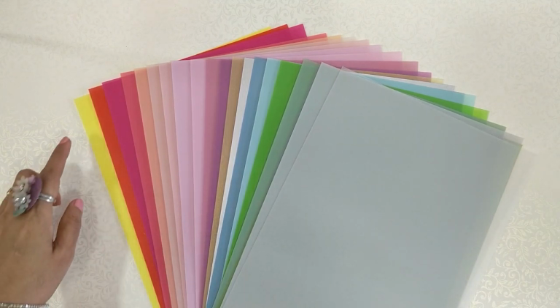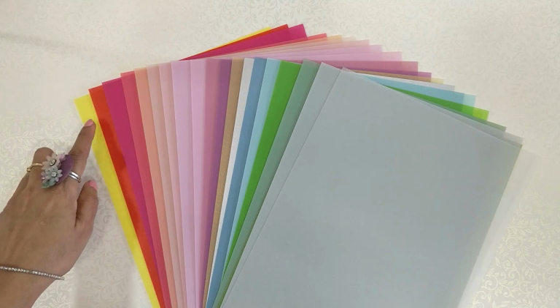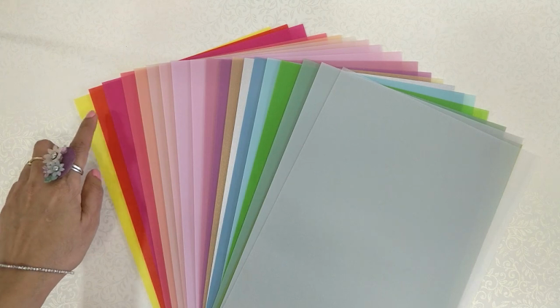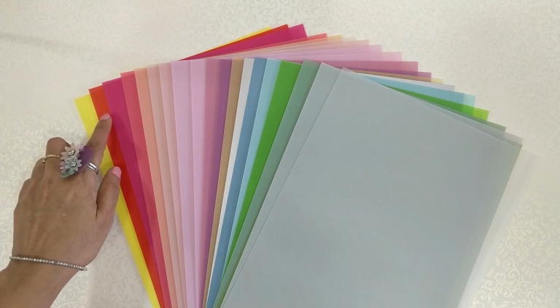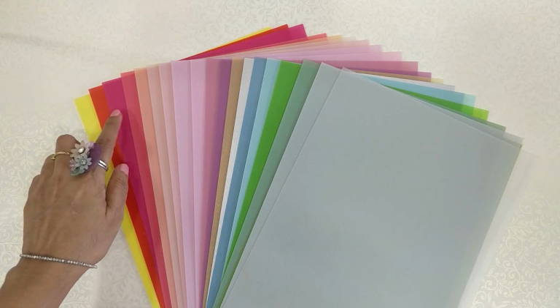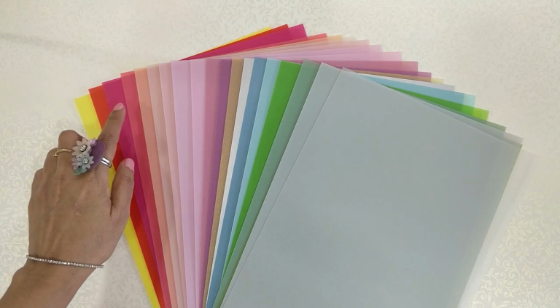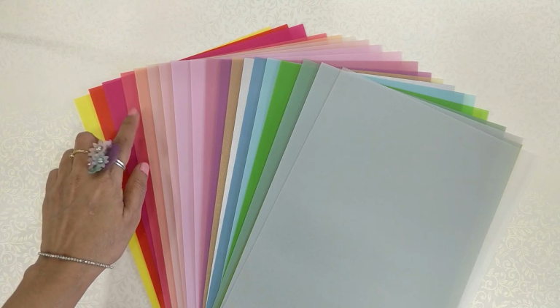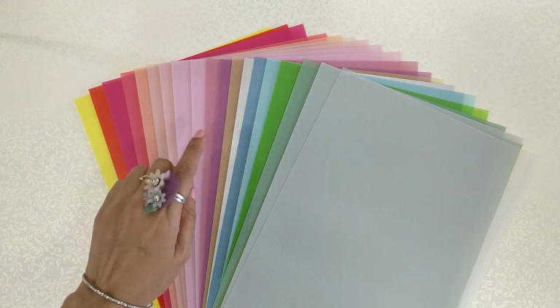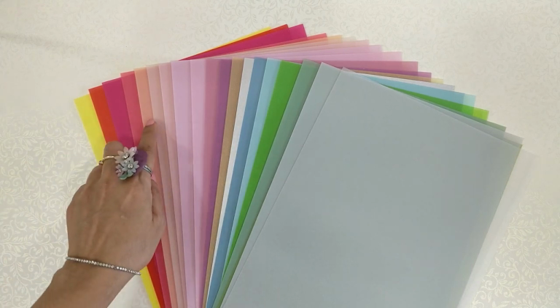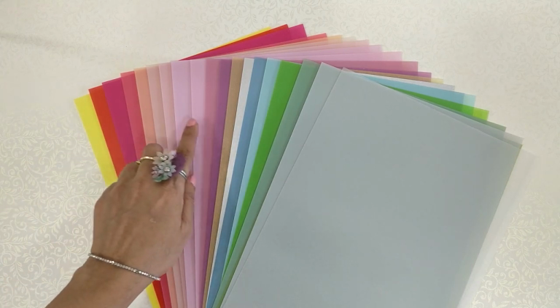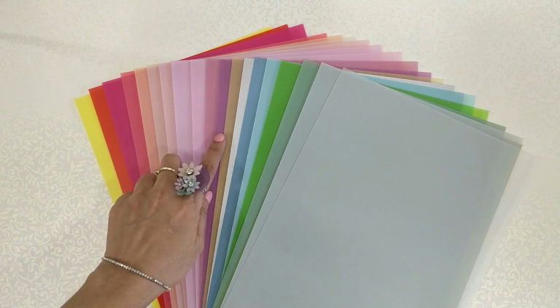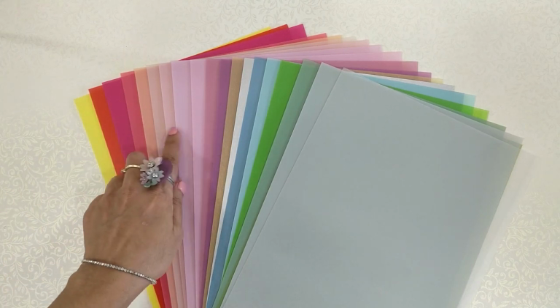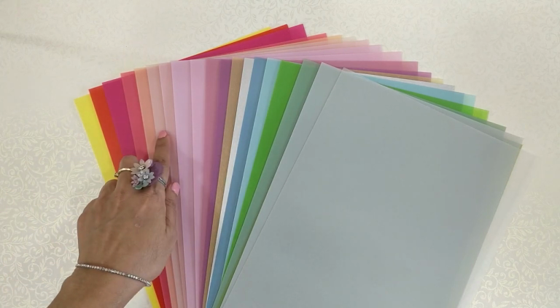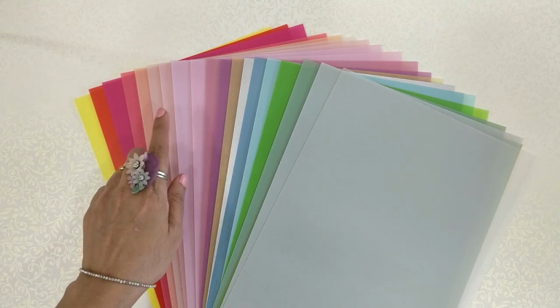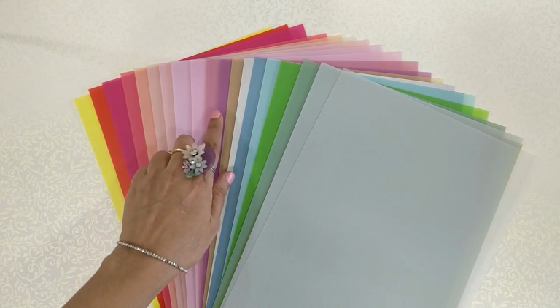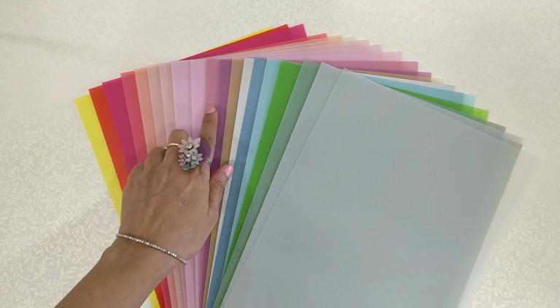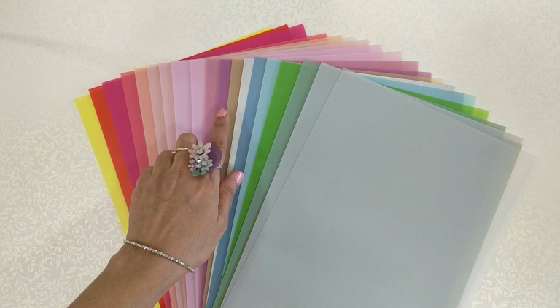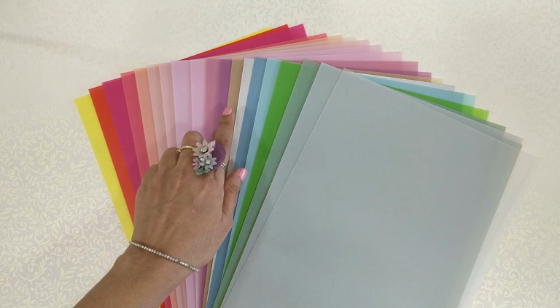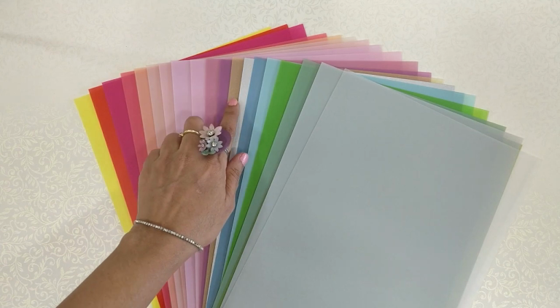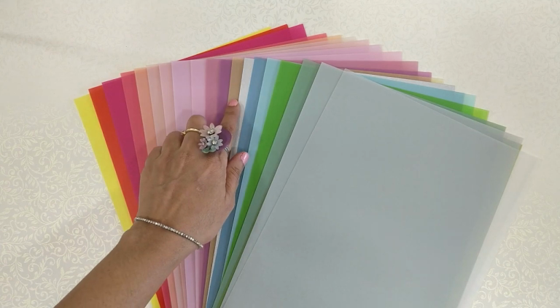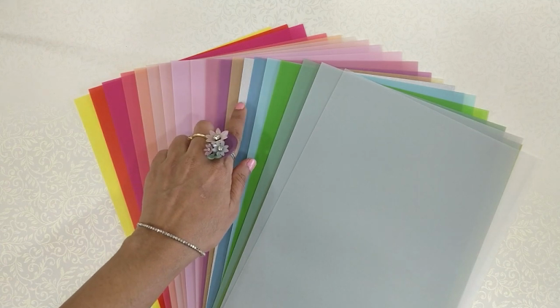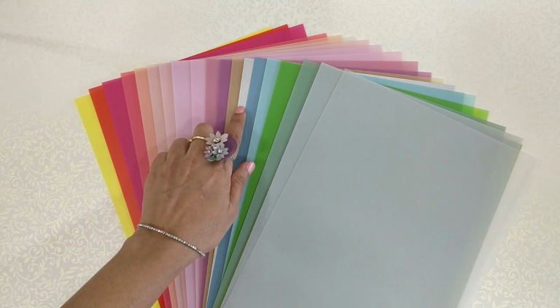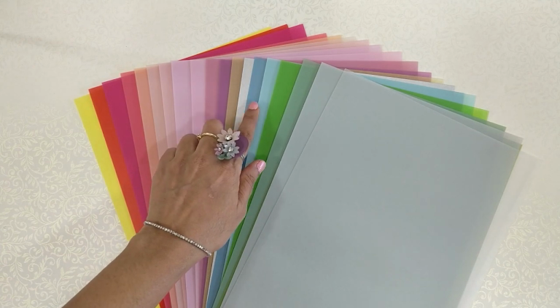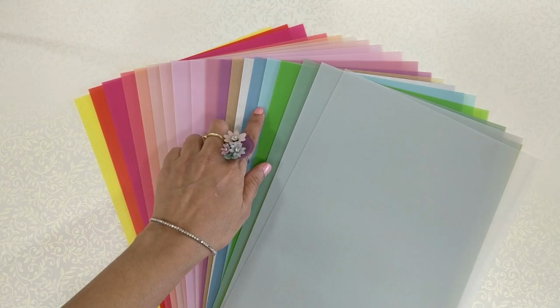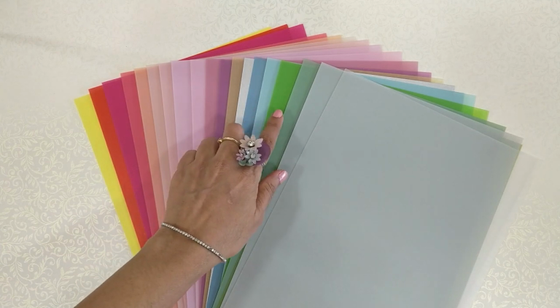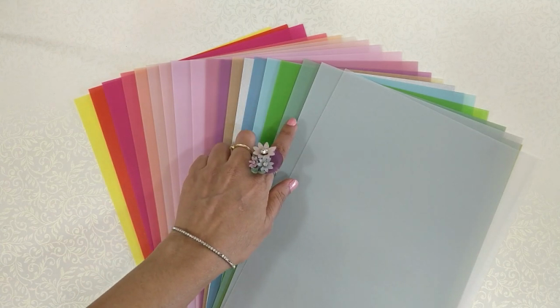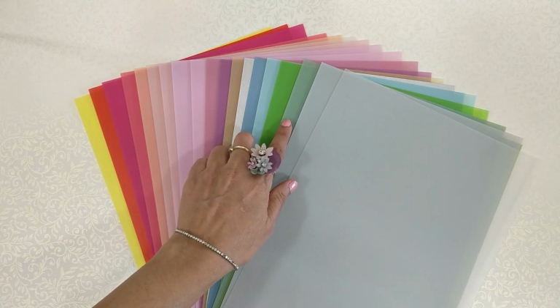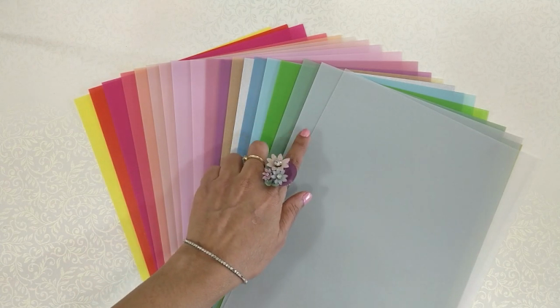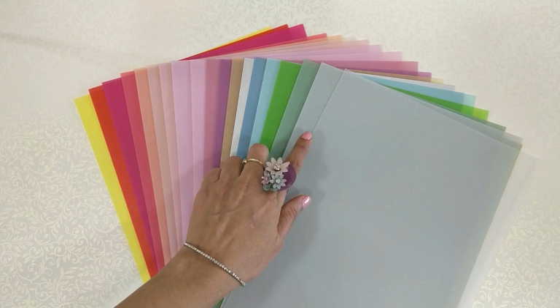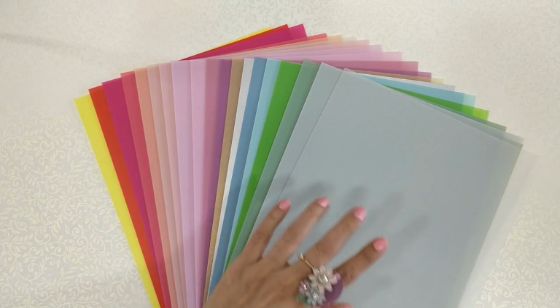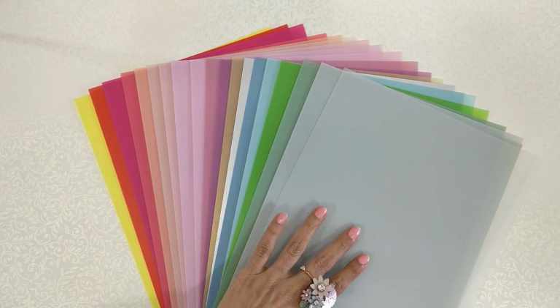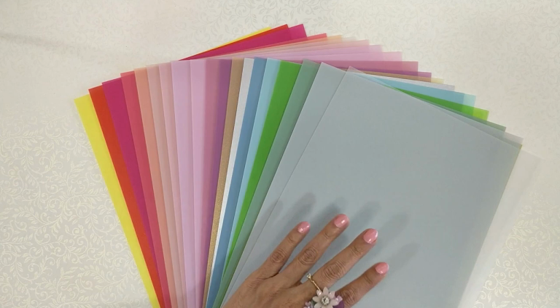So you have the yellows, reds, pinks, magentas, peaches, a family of English pinks, mauves, lavender, silver, golden, blues and greens, grays, and the plain ones.